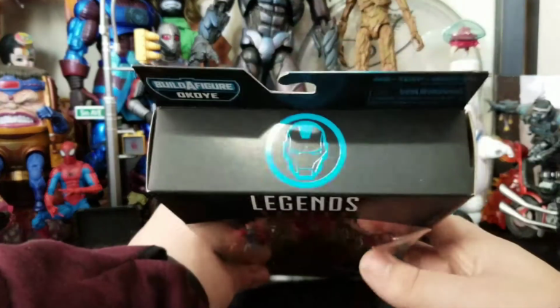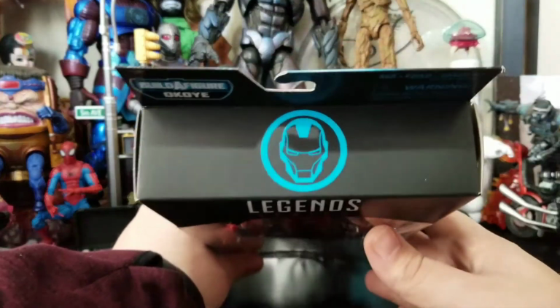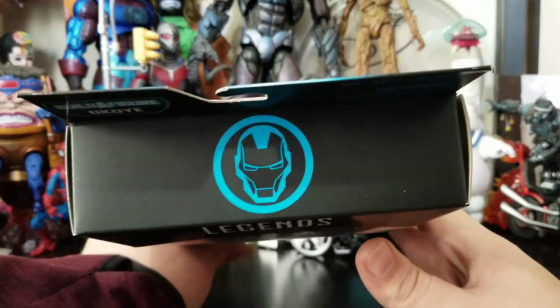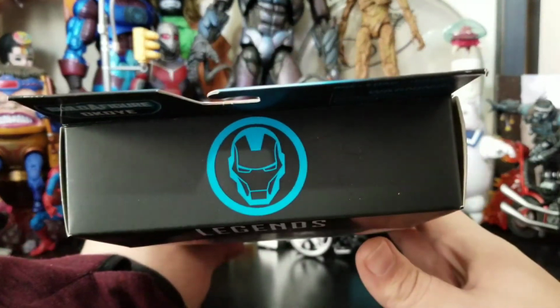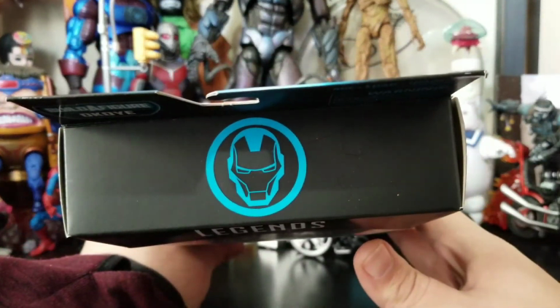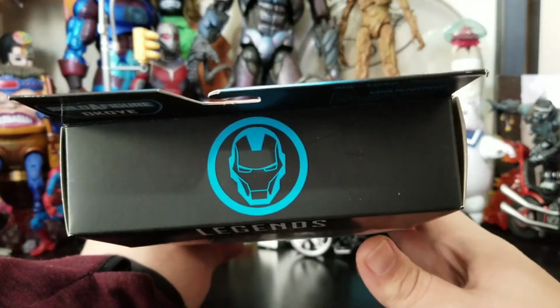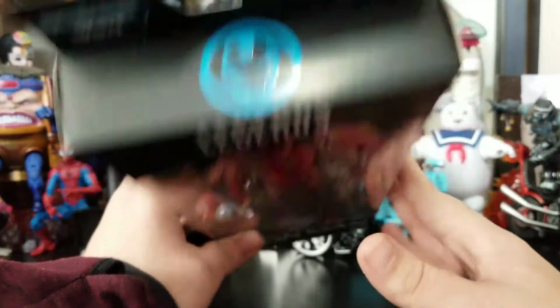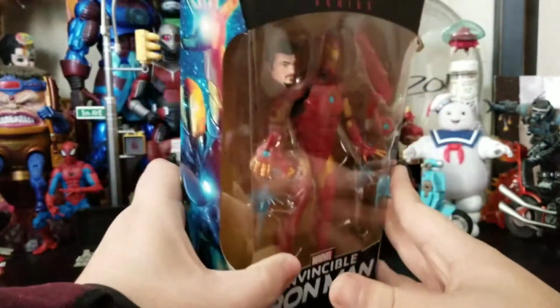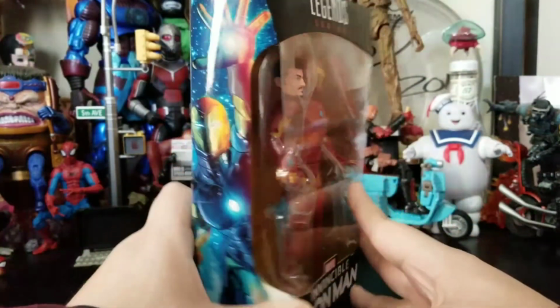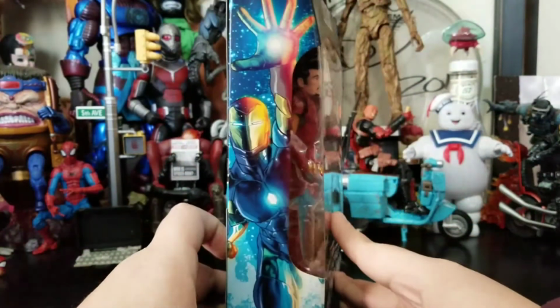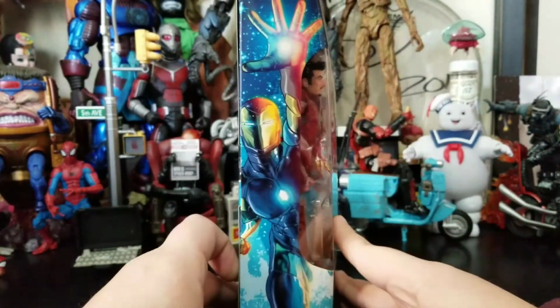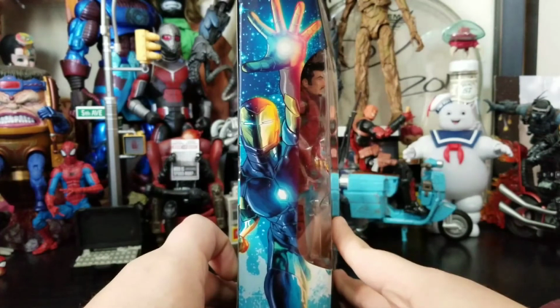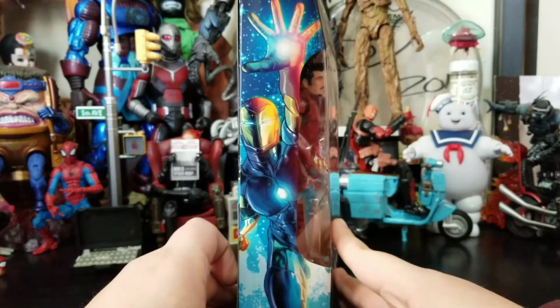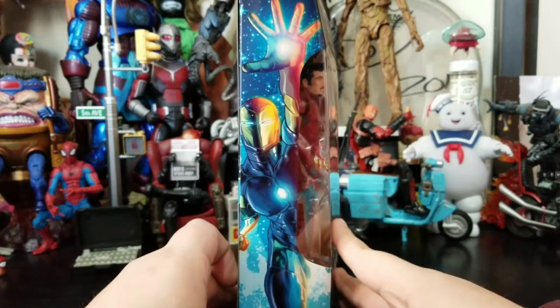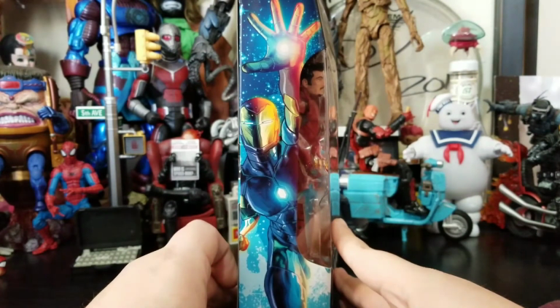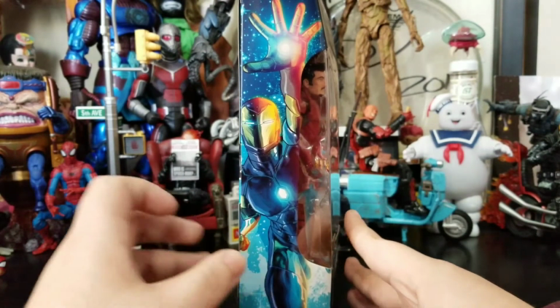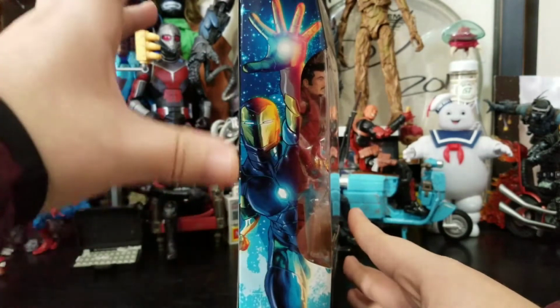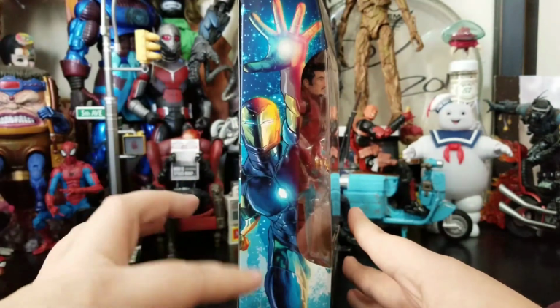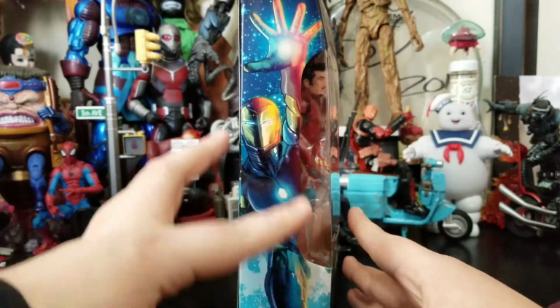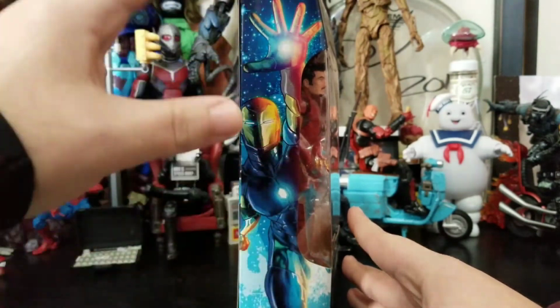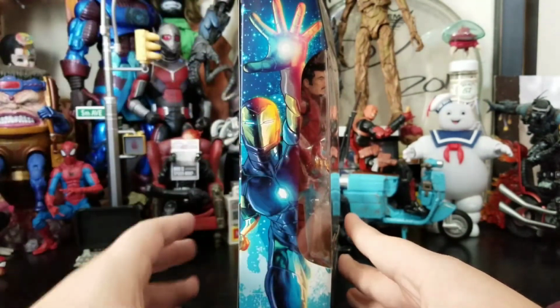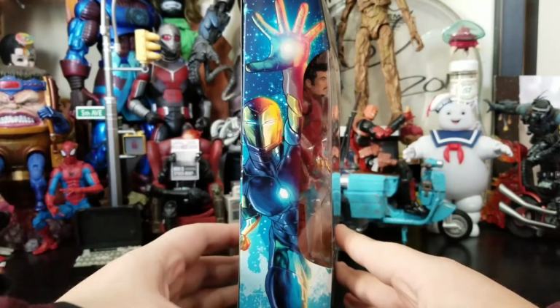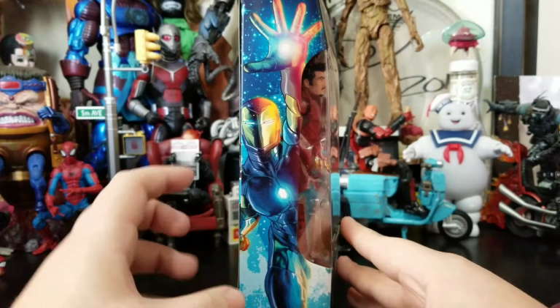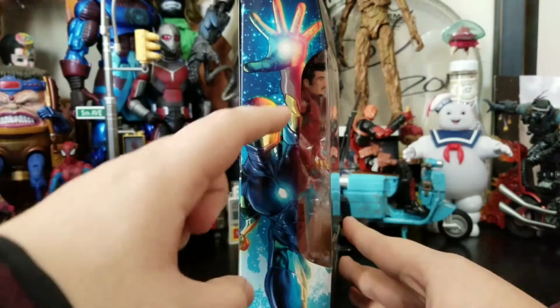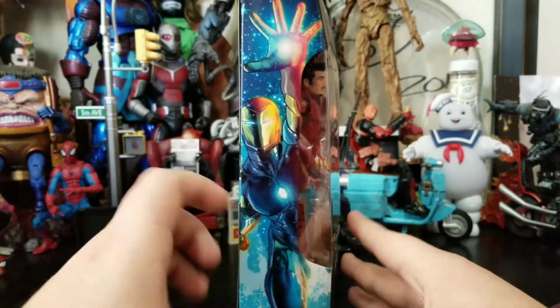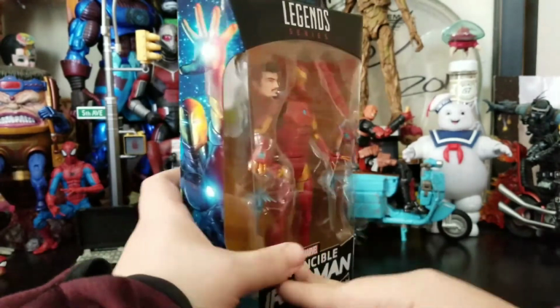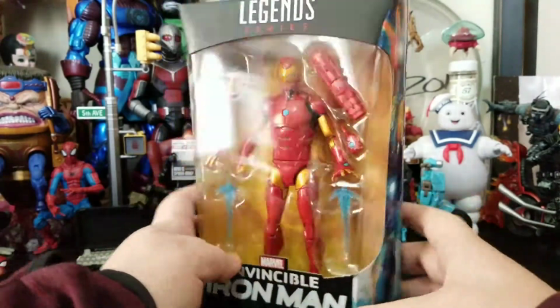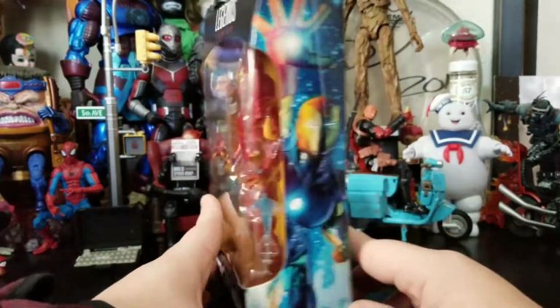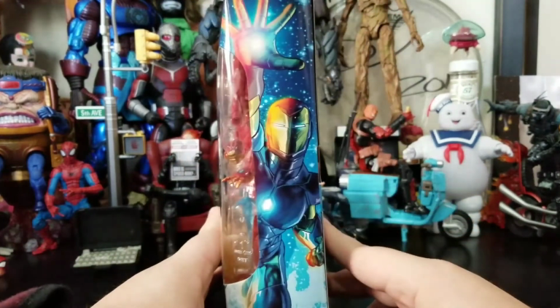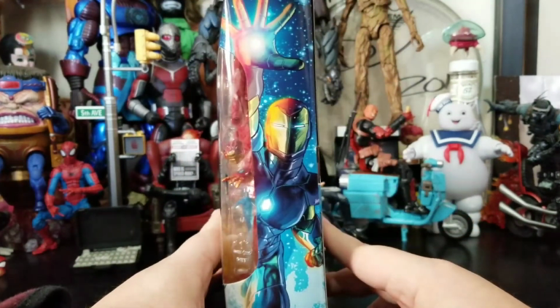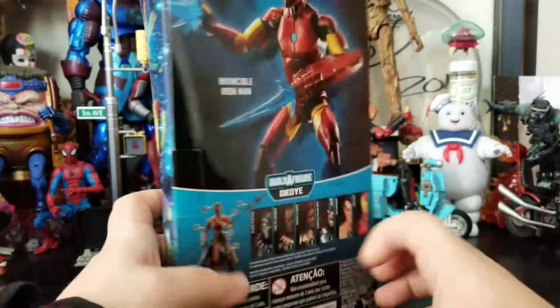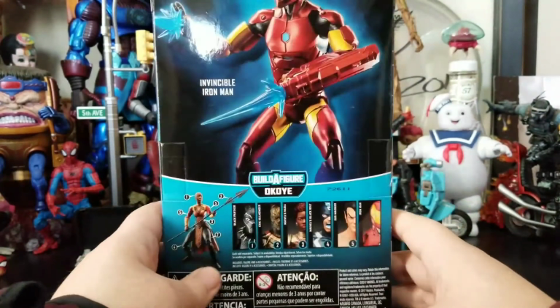Got a little Iron Man logo there, some pretty cool Iron Man art on the side. I just love how it's basically blue and has little accents of color throughout.